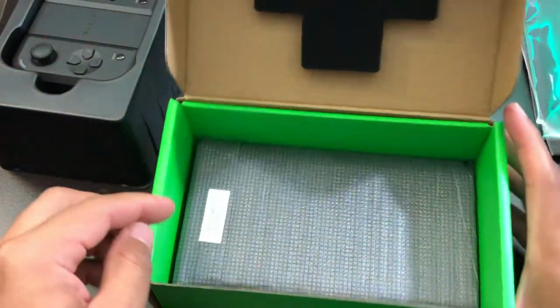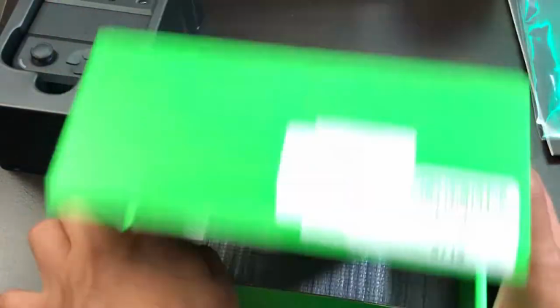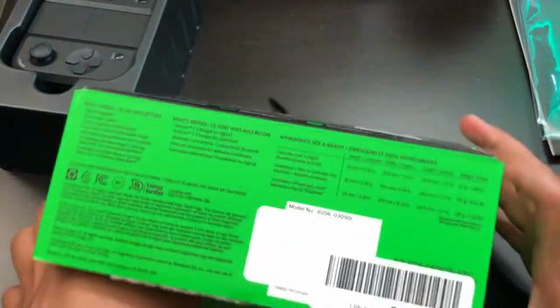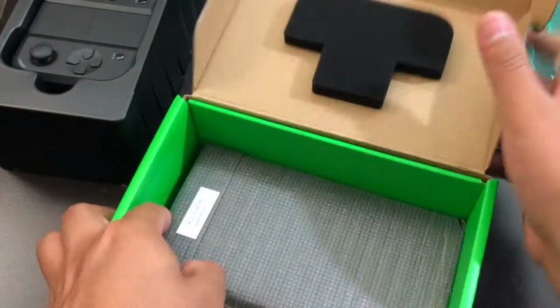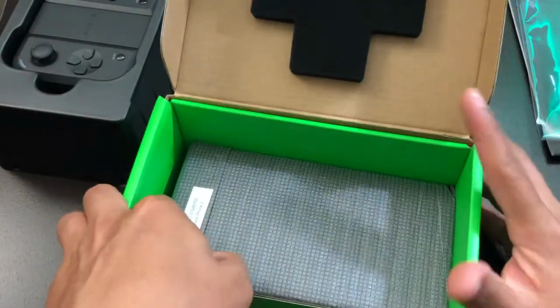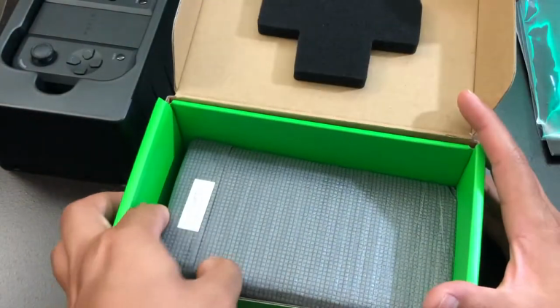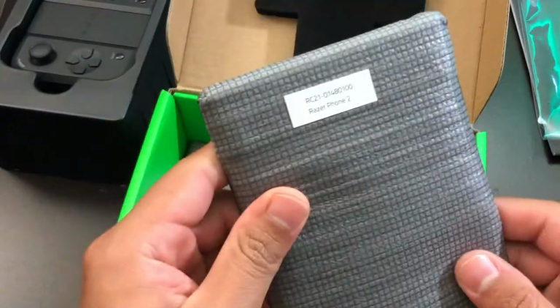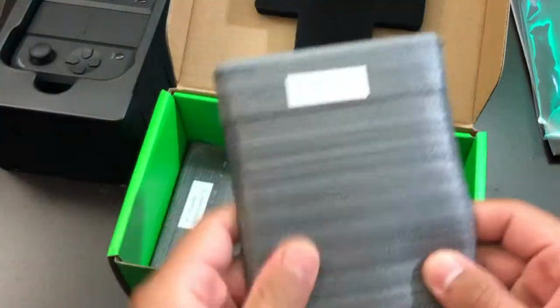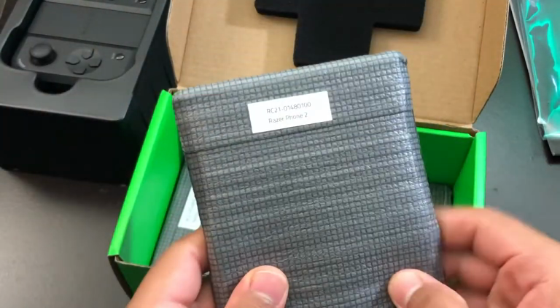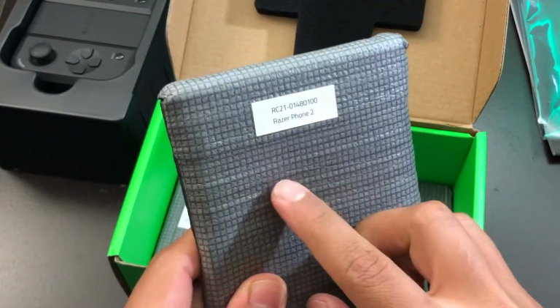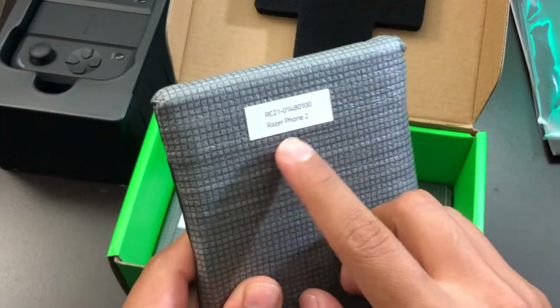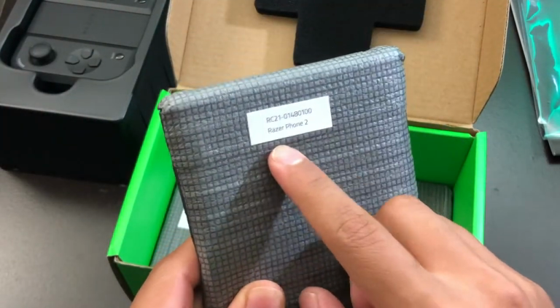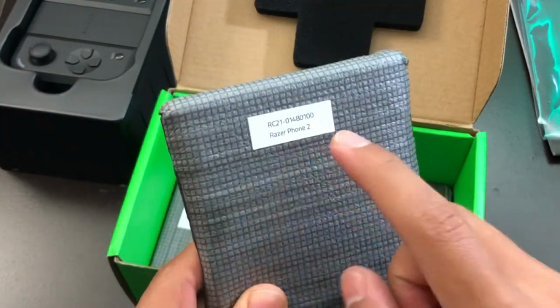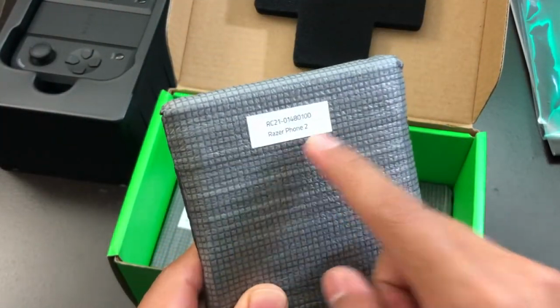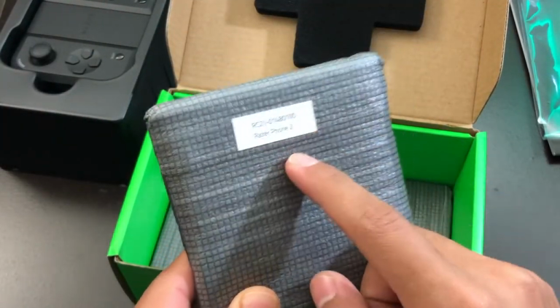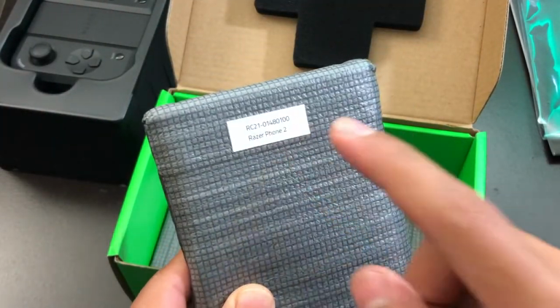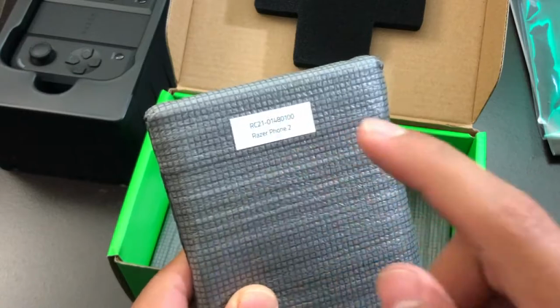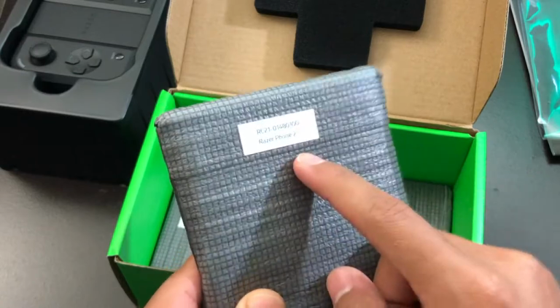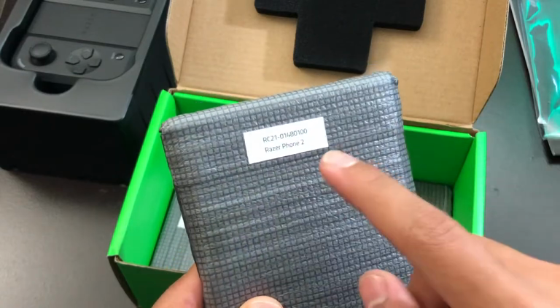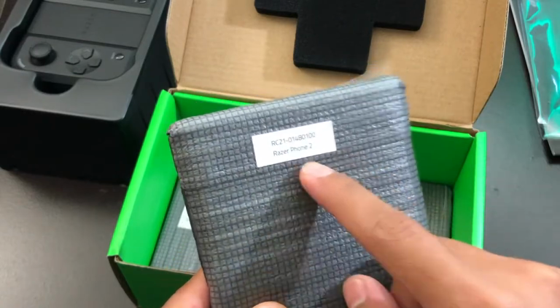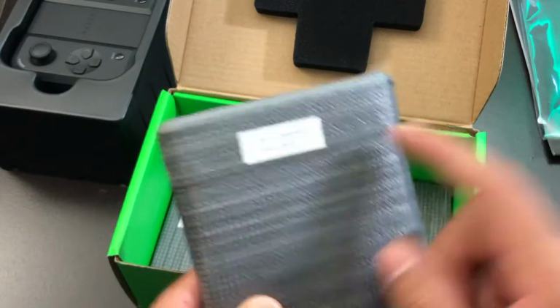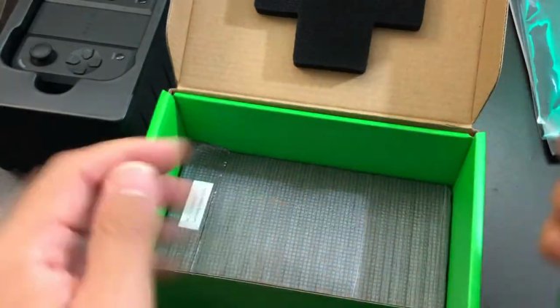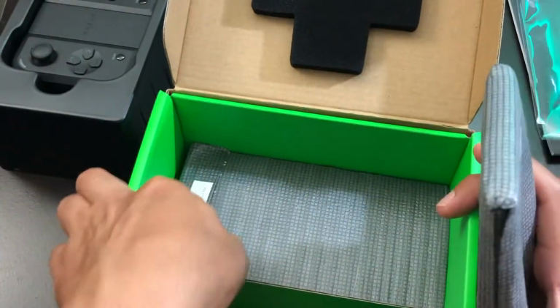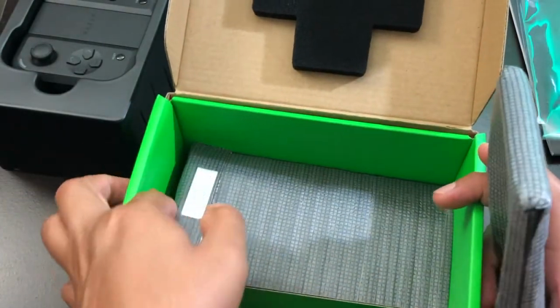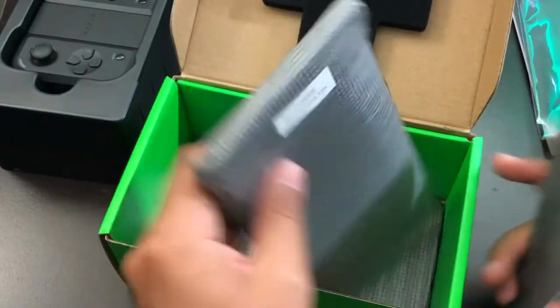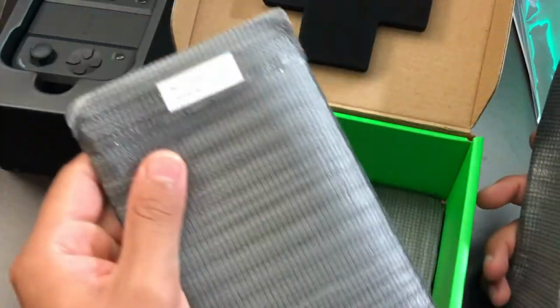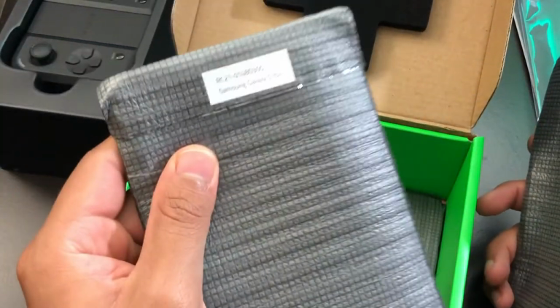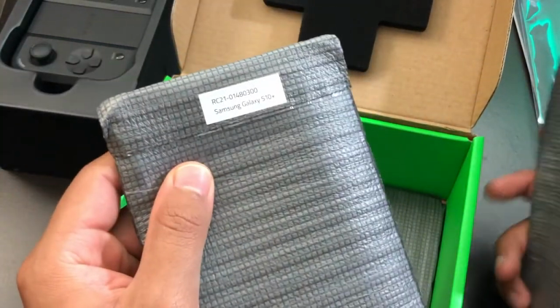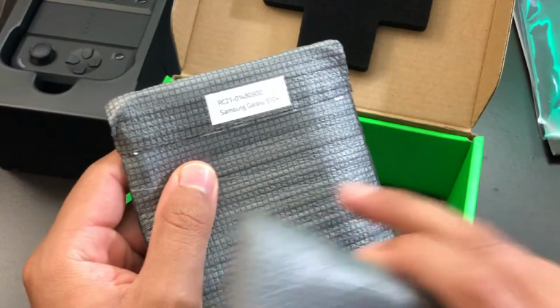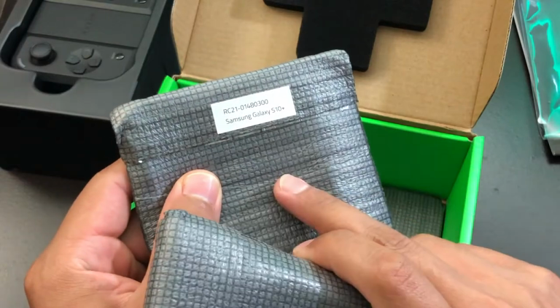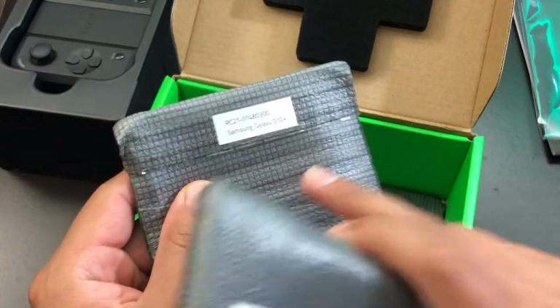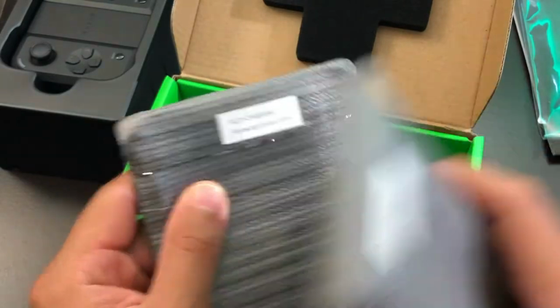Now let's take a look at the cases. There's one case and this is for the Razer Phone 2 — the phone I'm going to receive in a couple of days. It does come with a second case for the Samsung Galaxy S10.